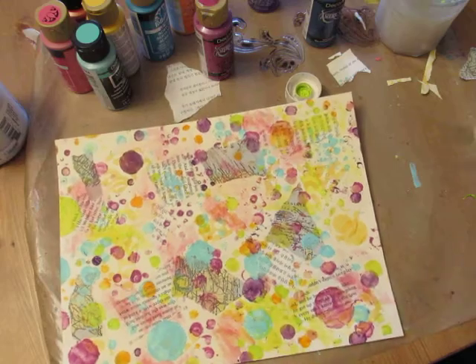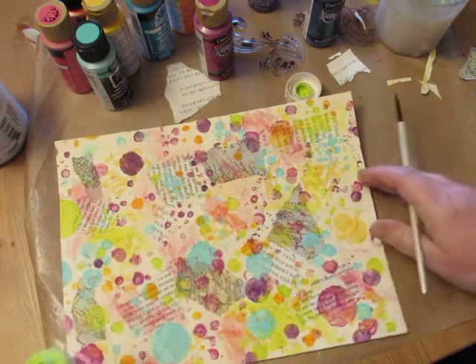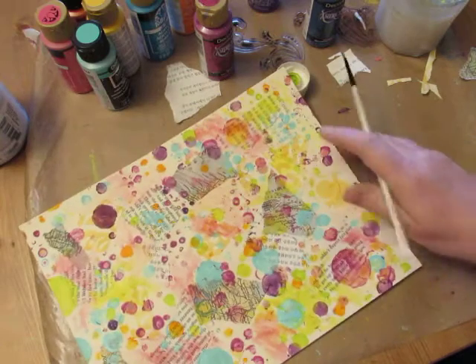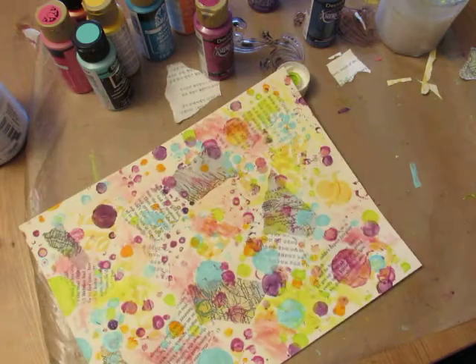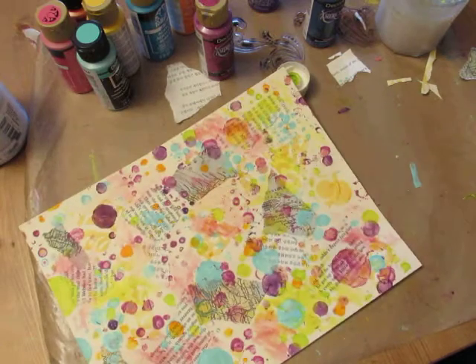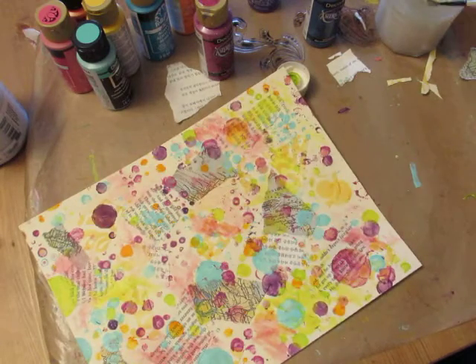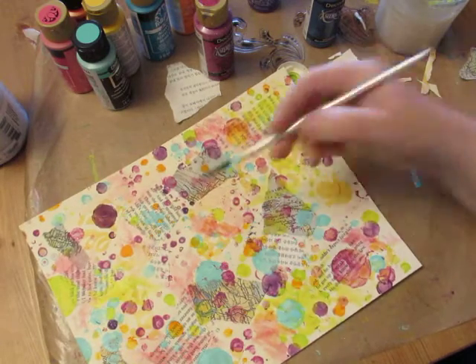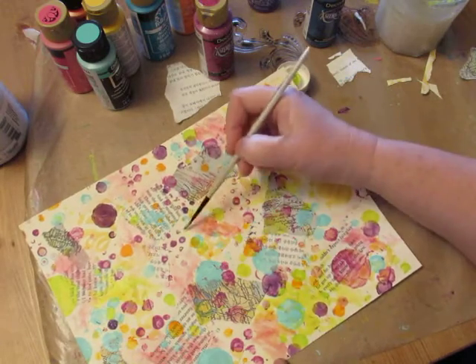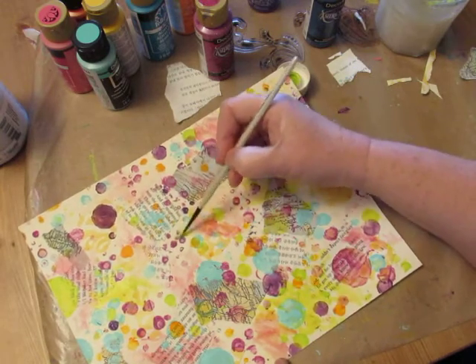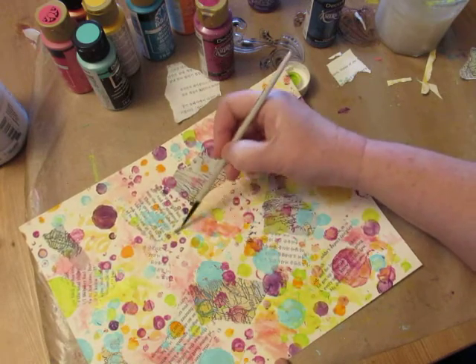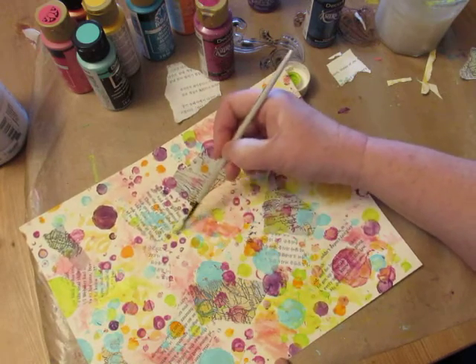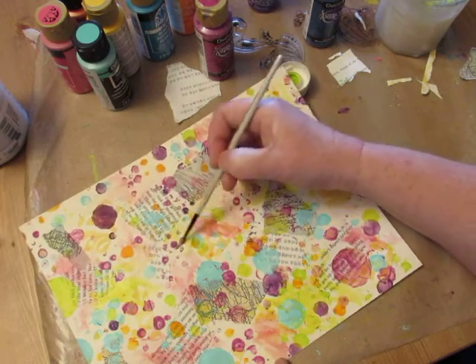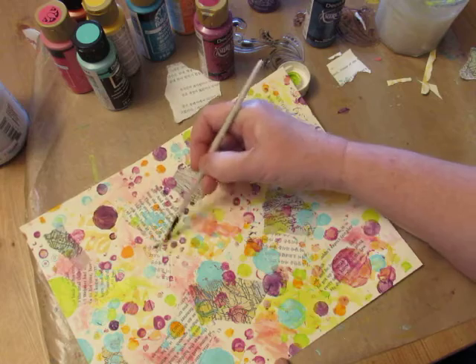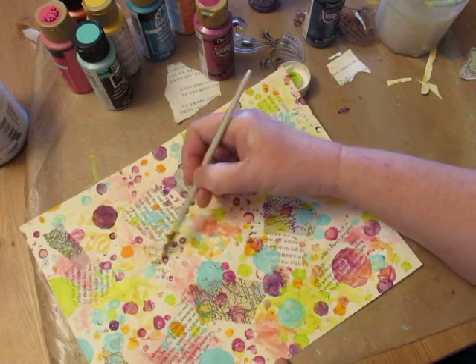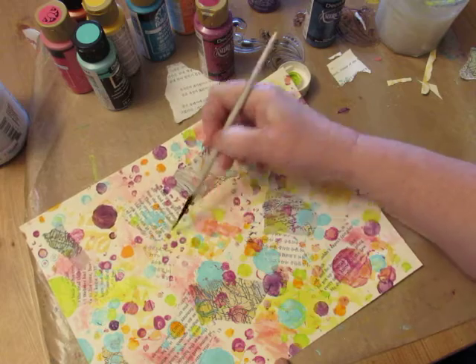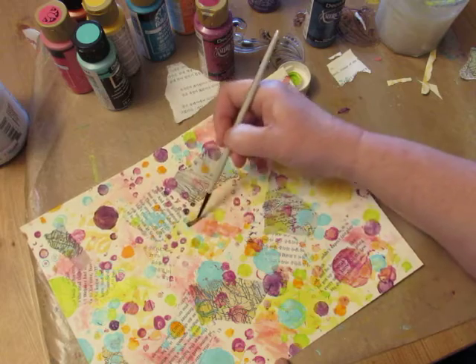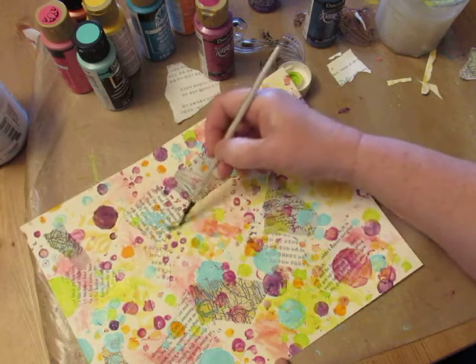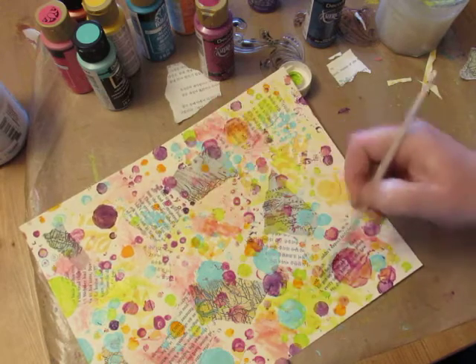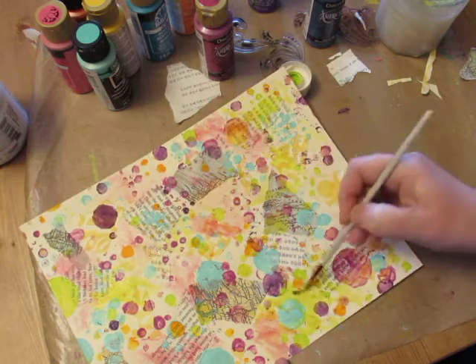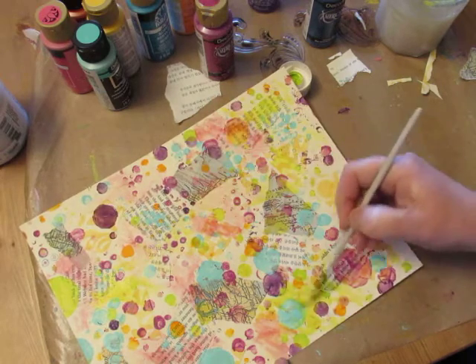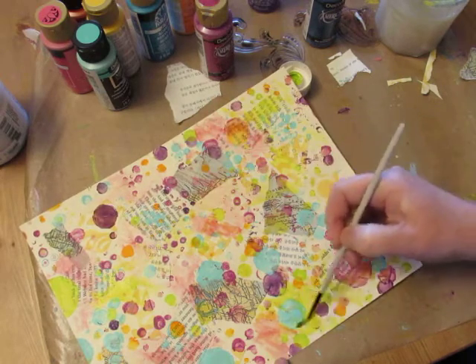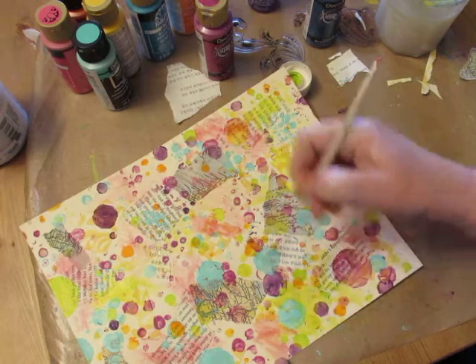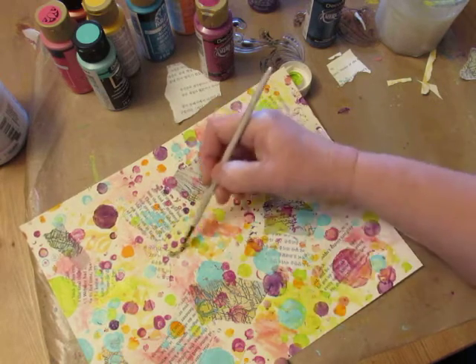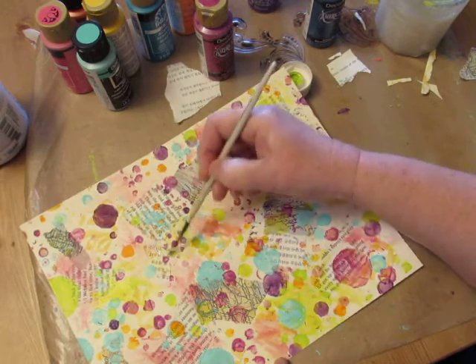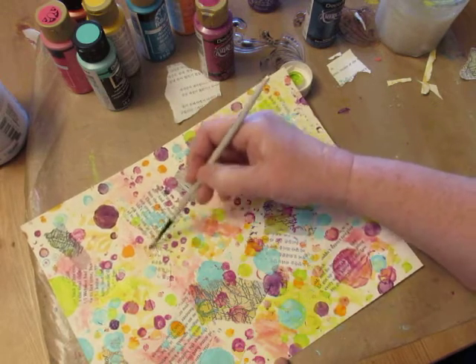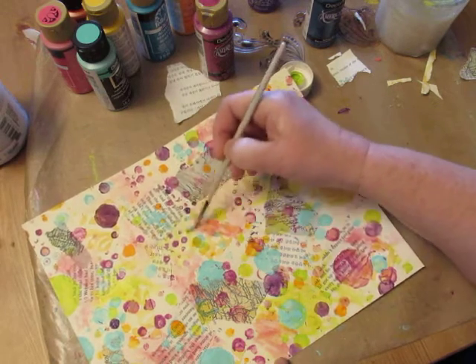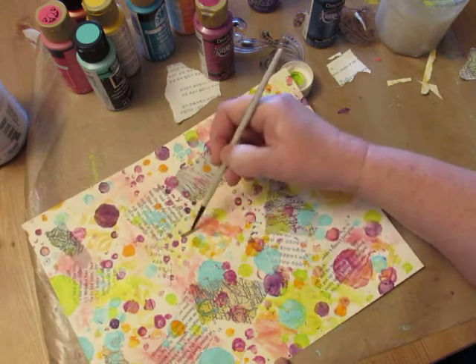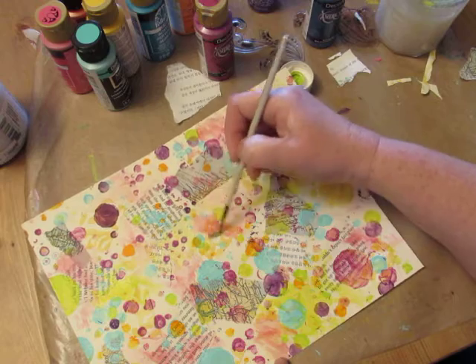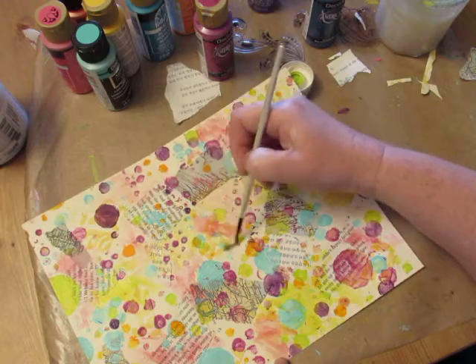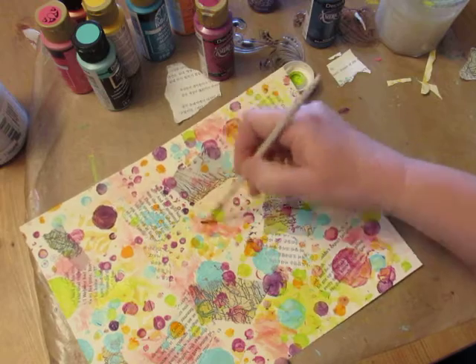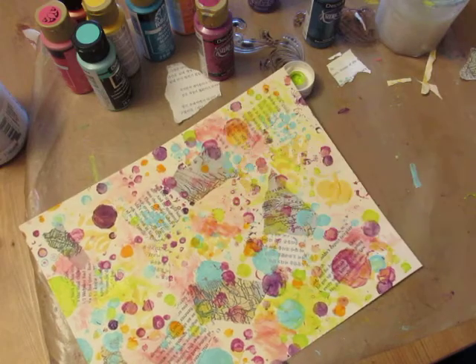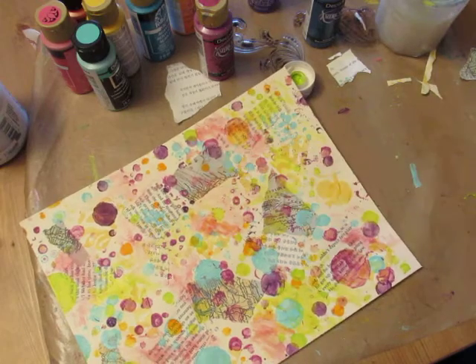You just continue on like this. That had enough paint — there's probably a little too much down there, so I probably don't need to add more paint right there.